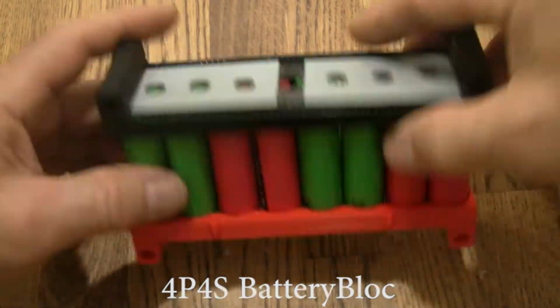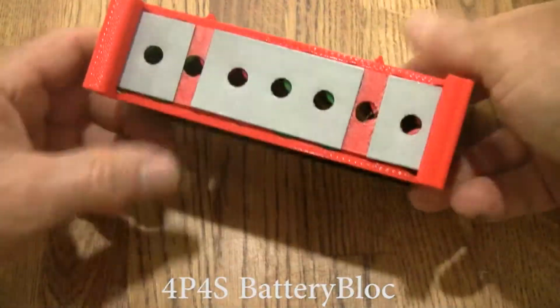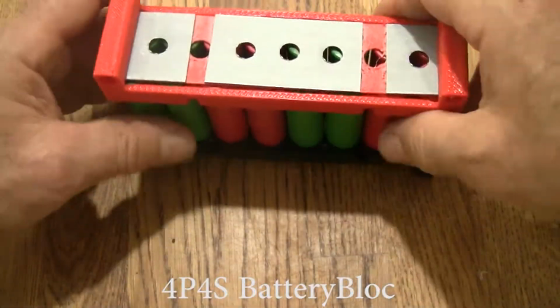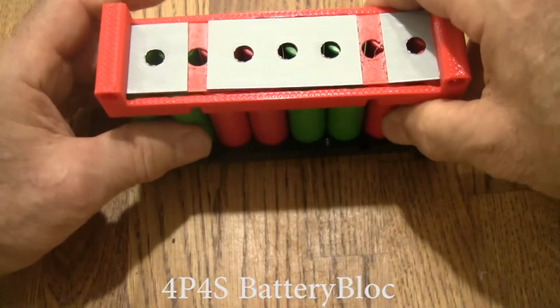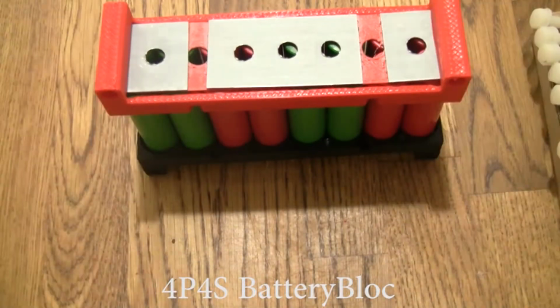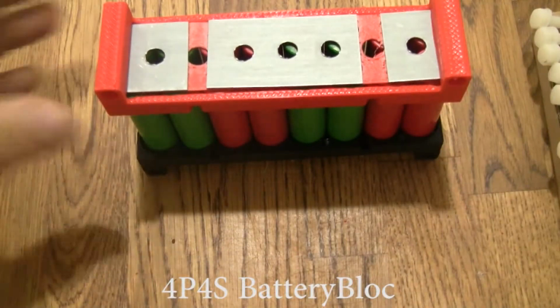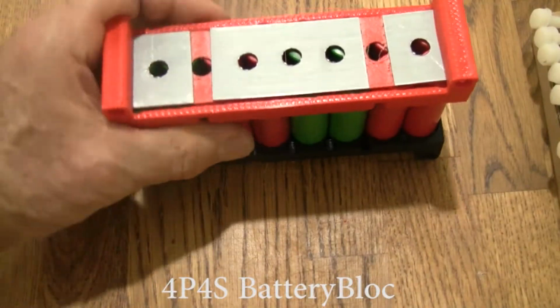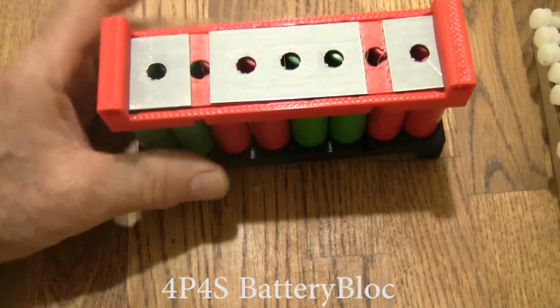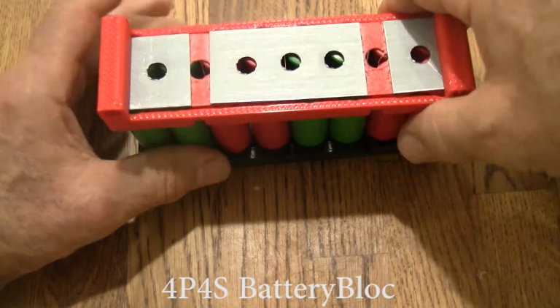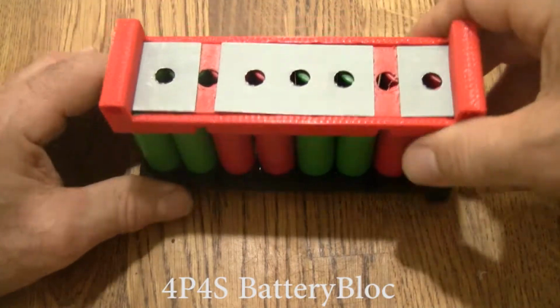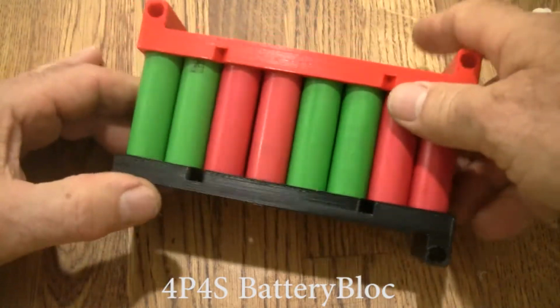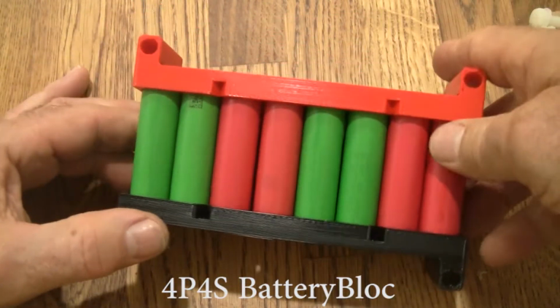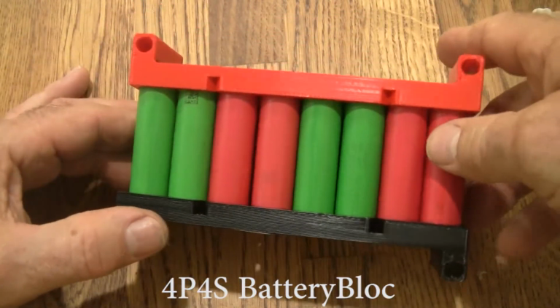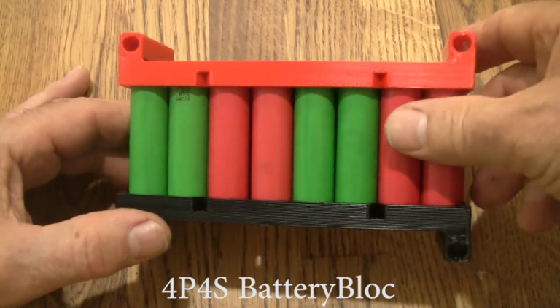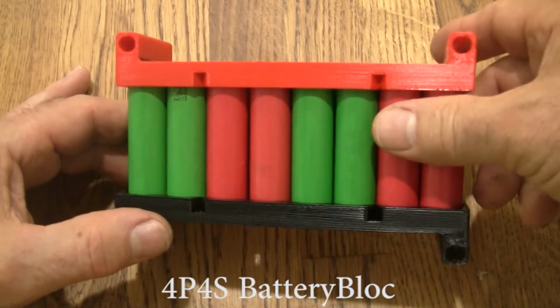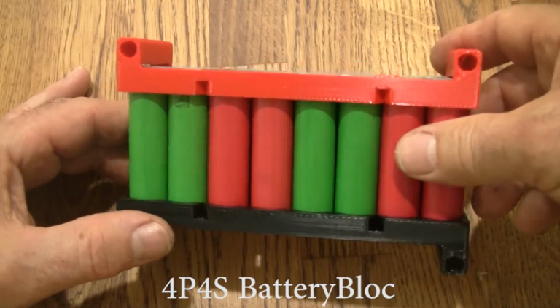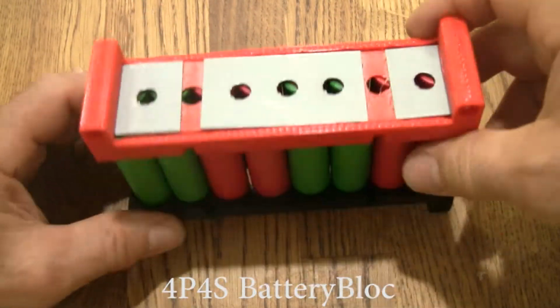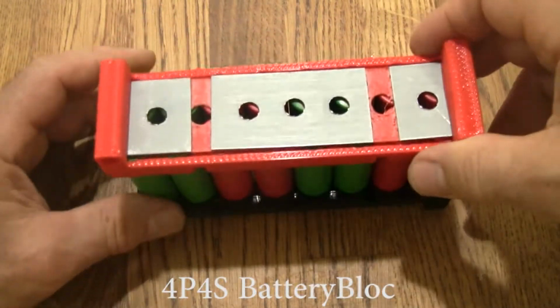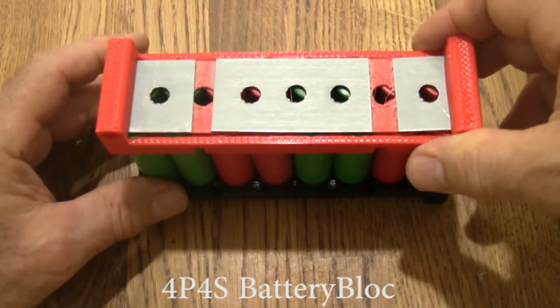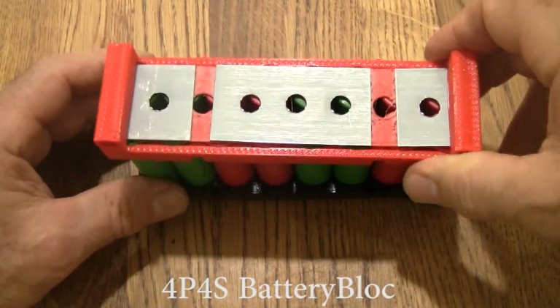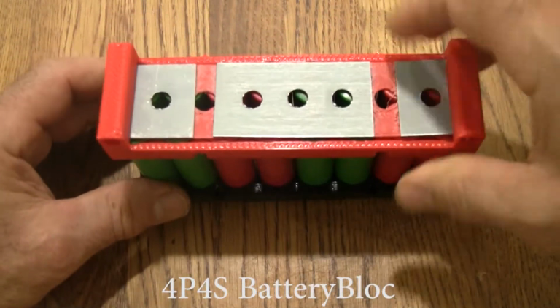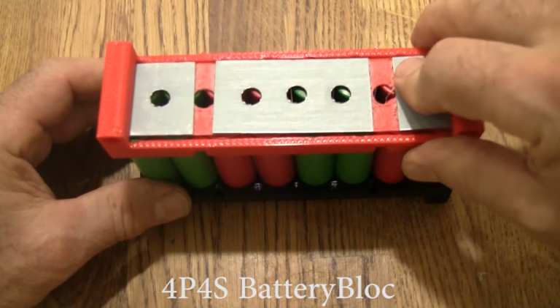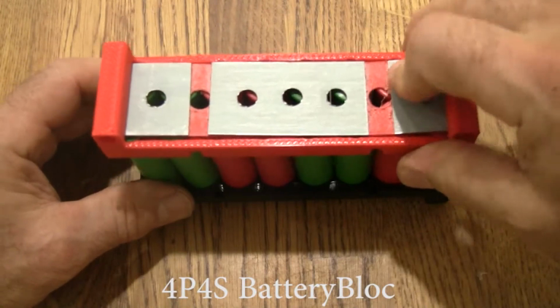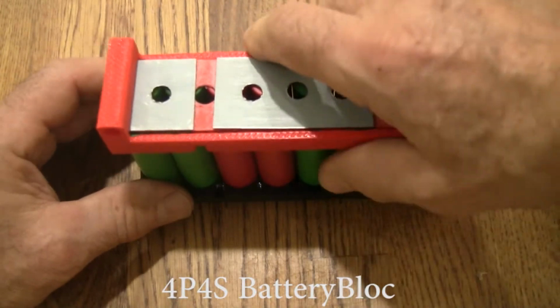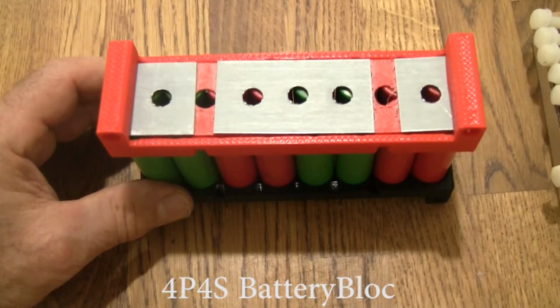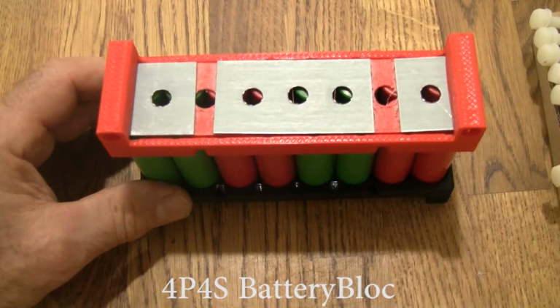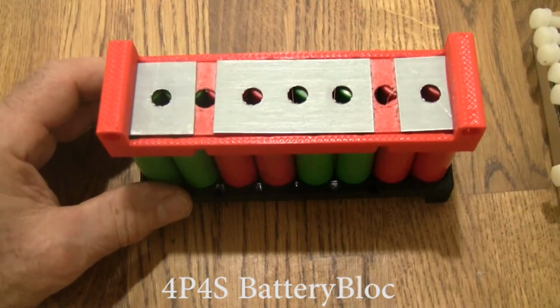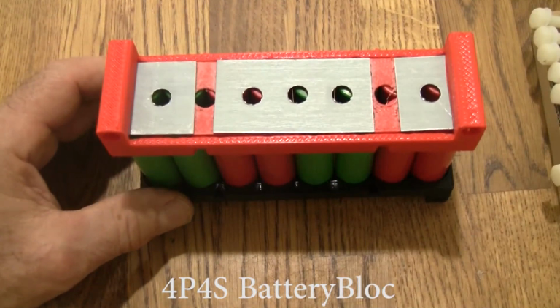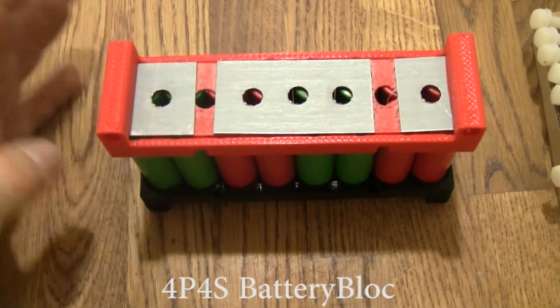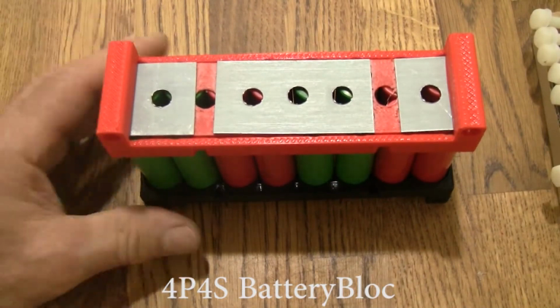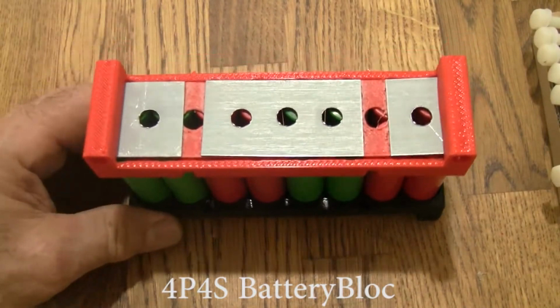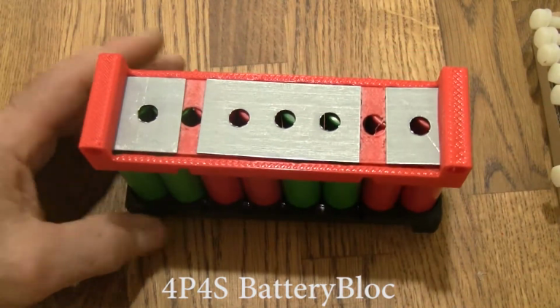Now if we want, we can check the voltage right here. We've got the whole thing assembled. By the way, if you start feeling these things getting hot, you've put it together wrong. Take it apart real quick — just rip the top off, pull the top off, and check your connections.